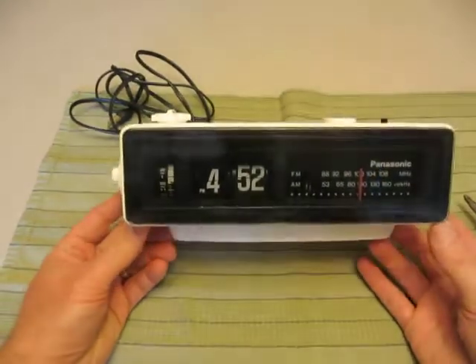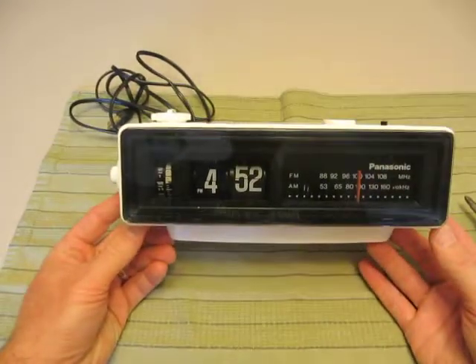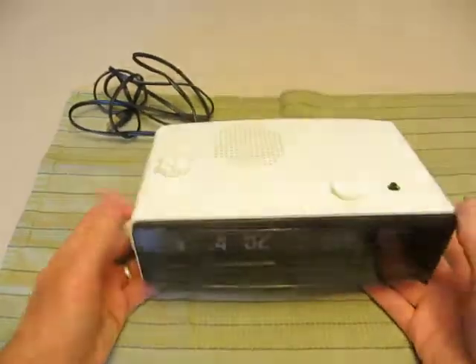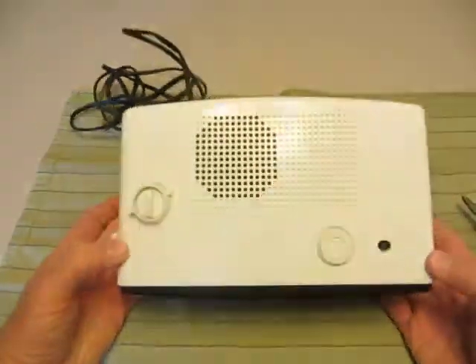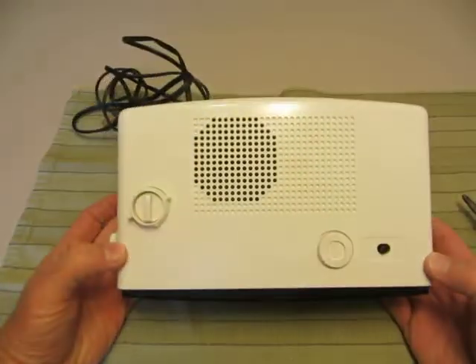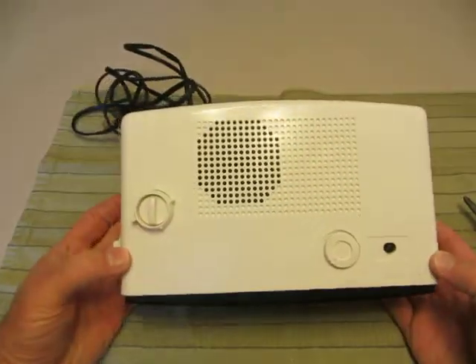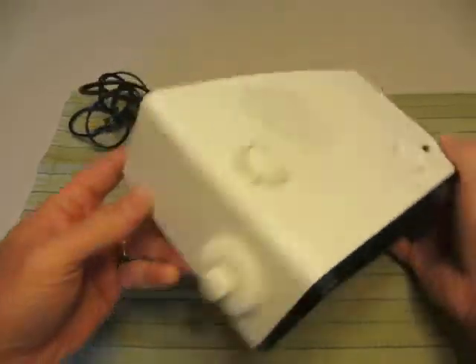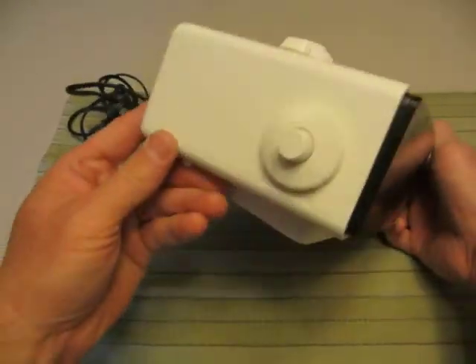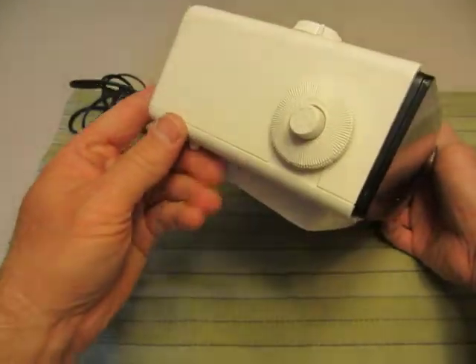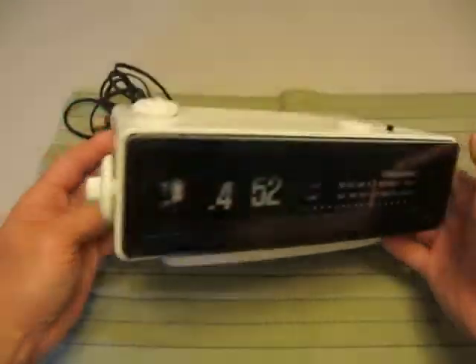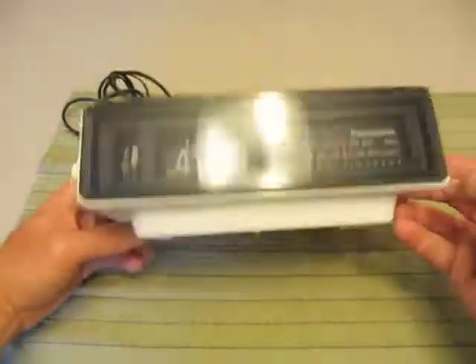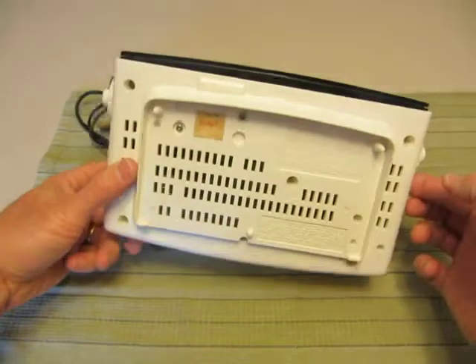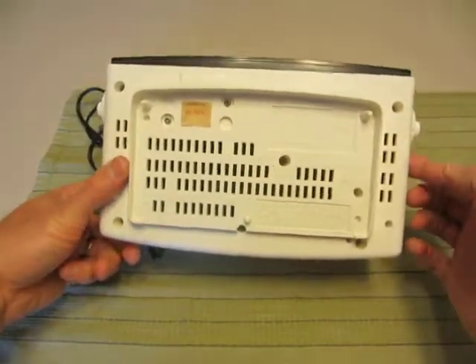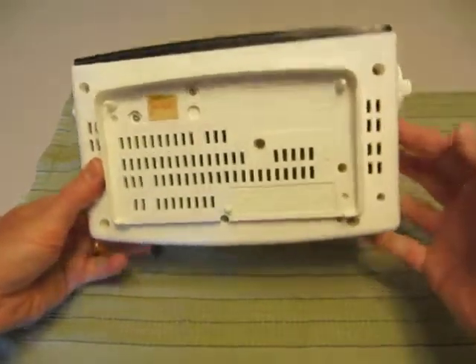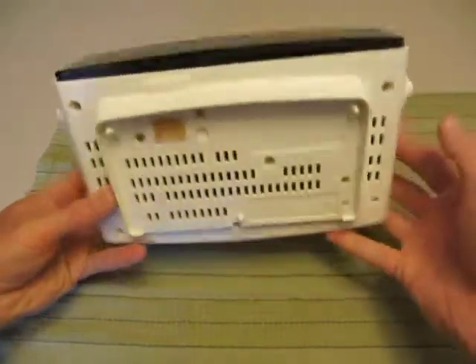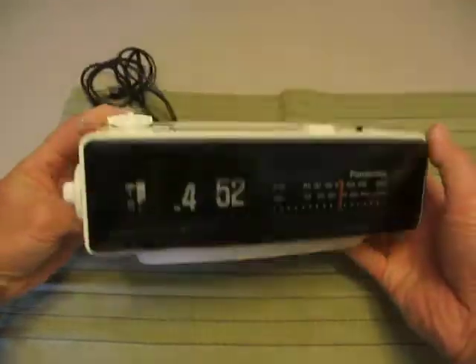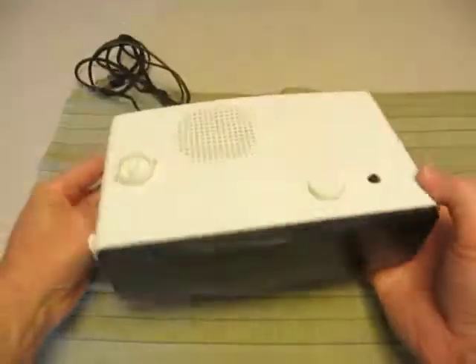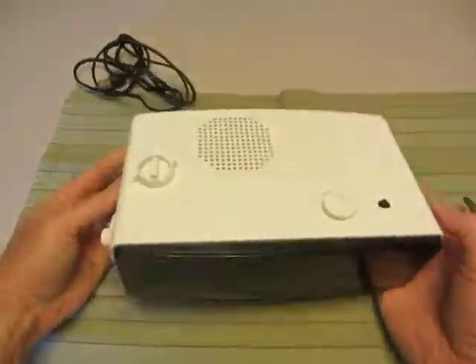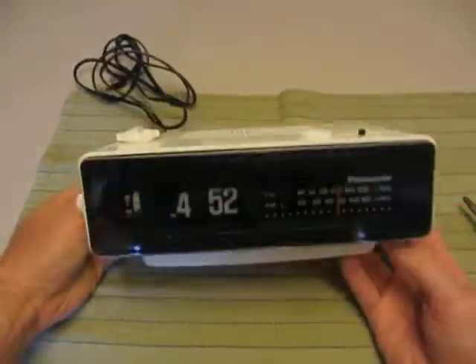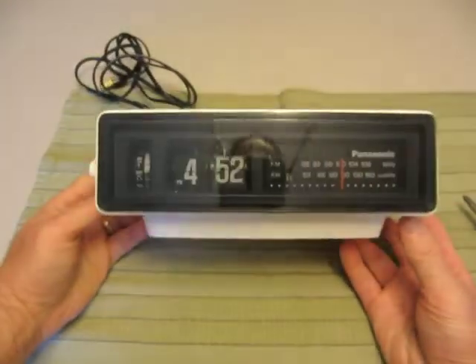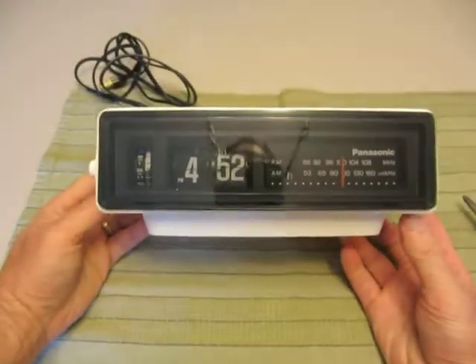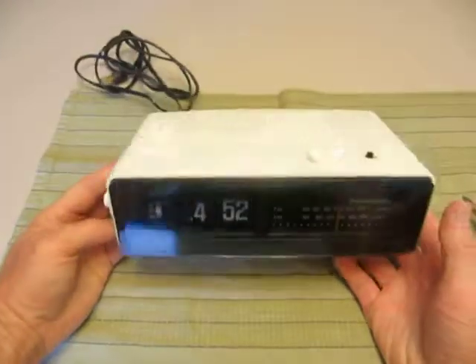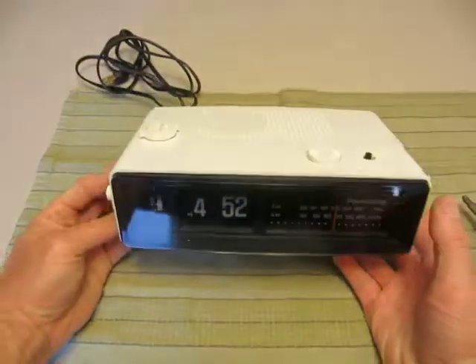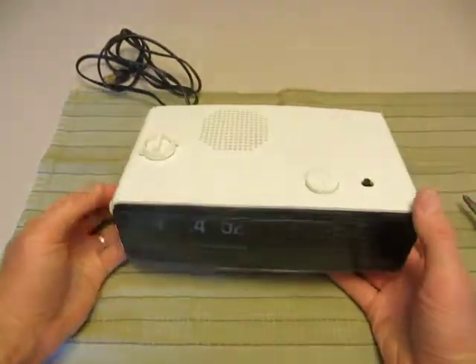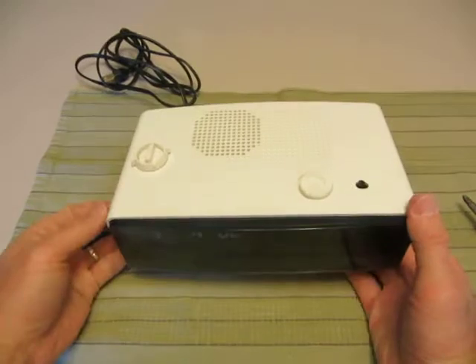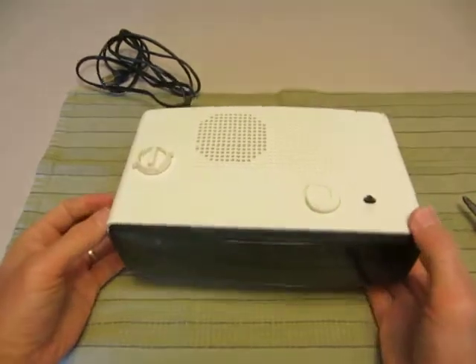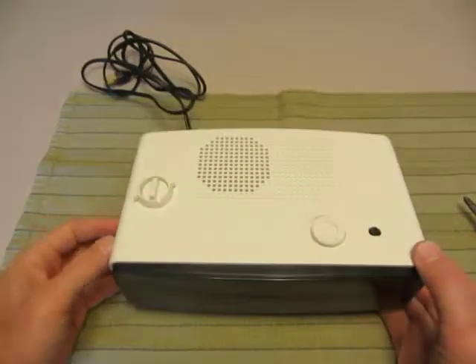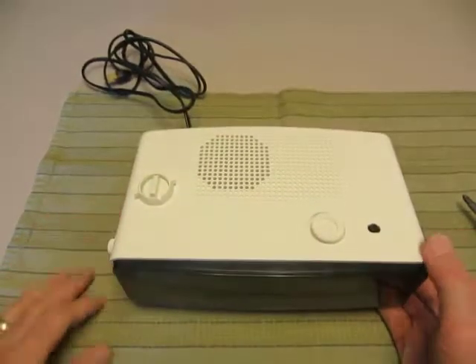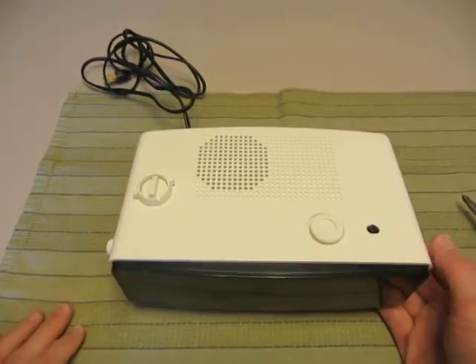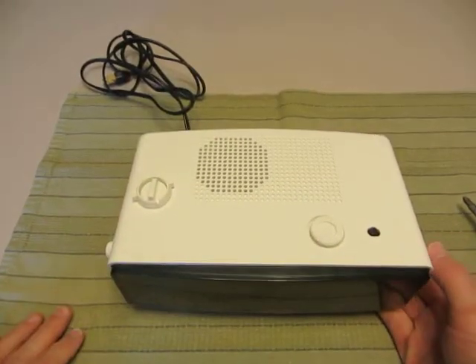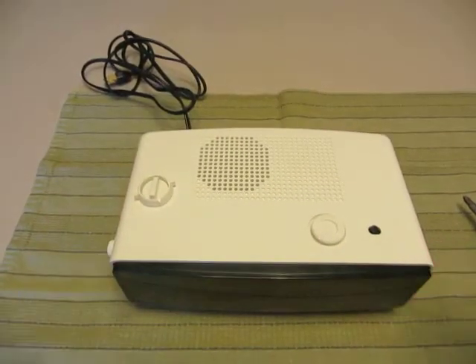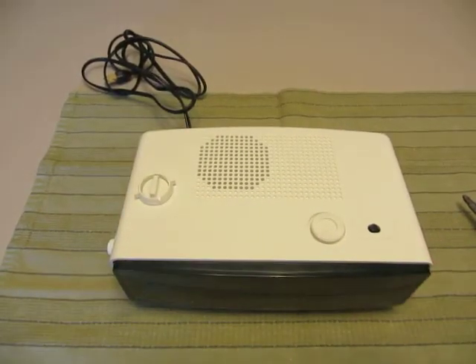We are complete — no worse for the wear. Everything's in place and it looks good. Thanks for watching, and come visit us at FlipClockFans.com.